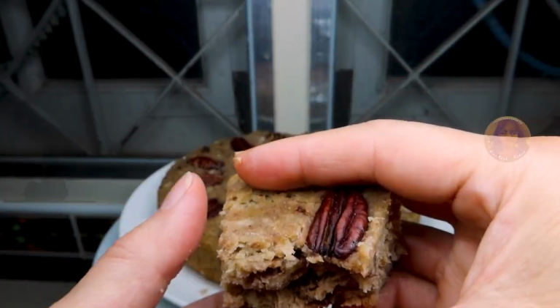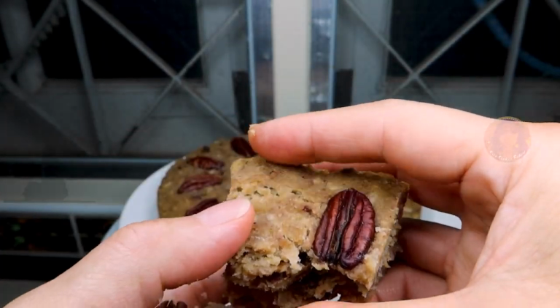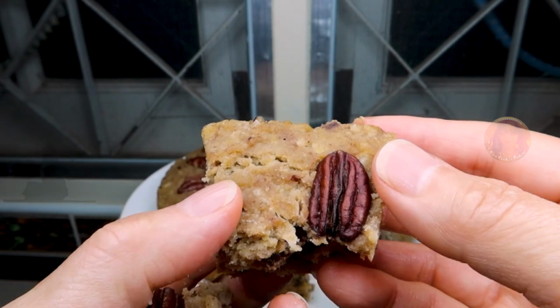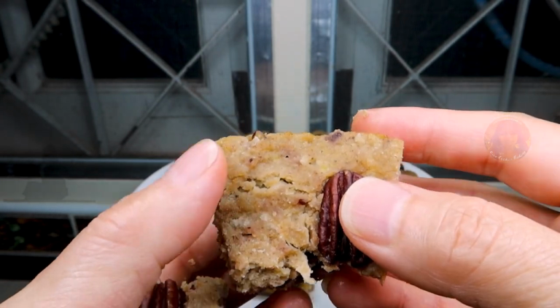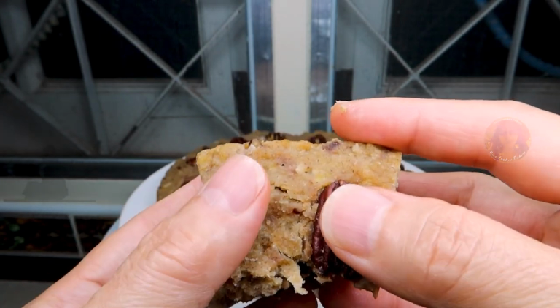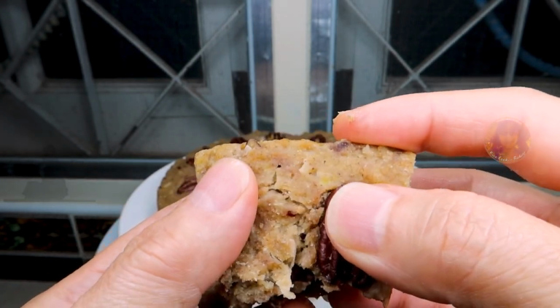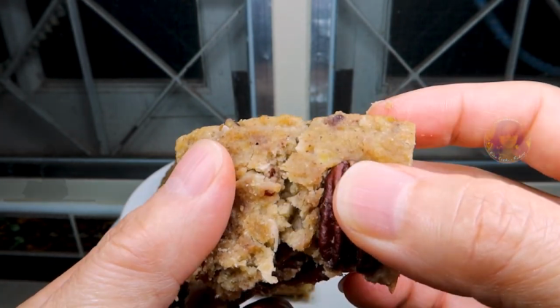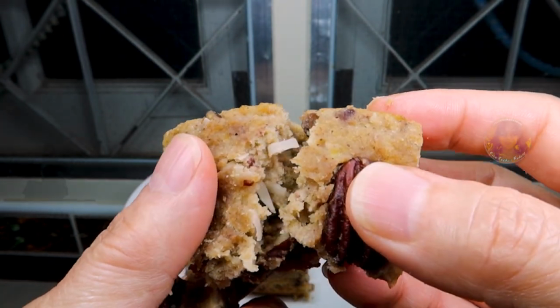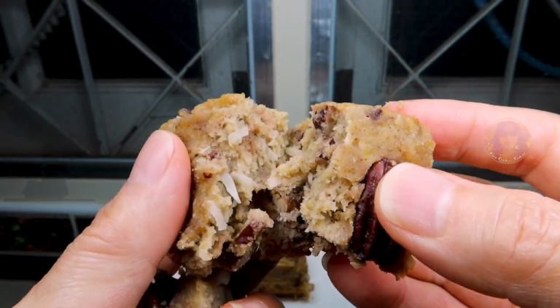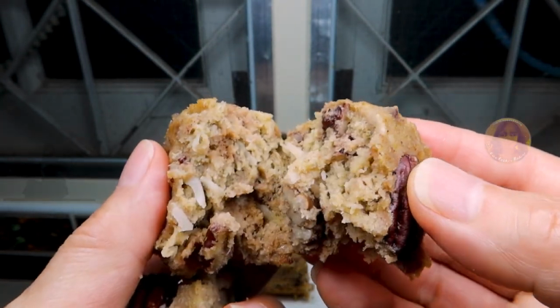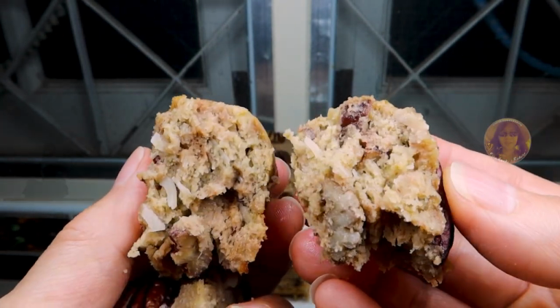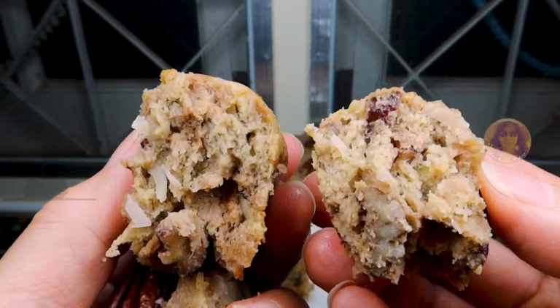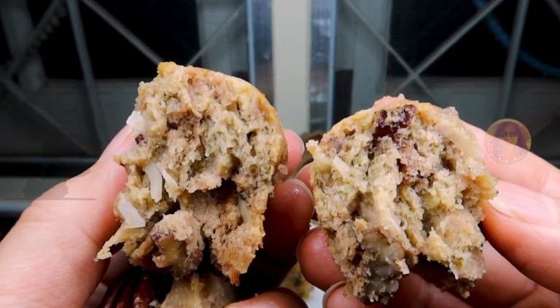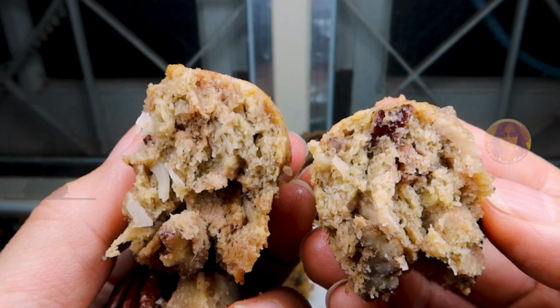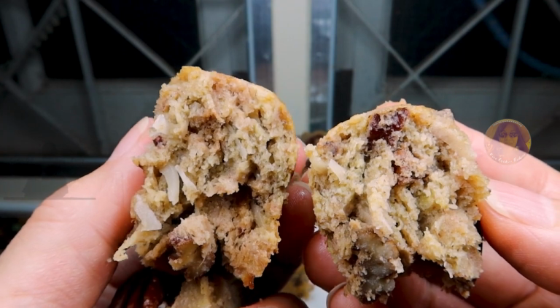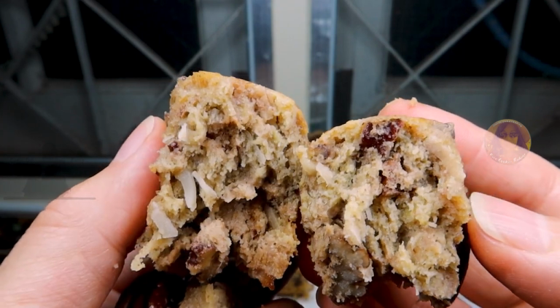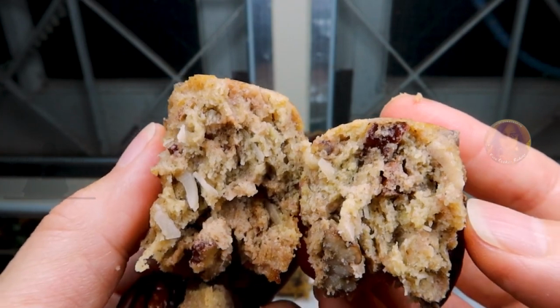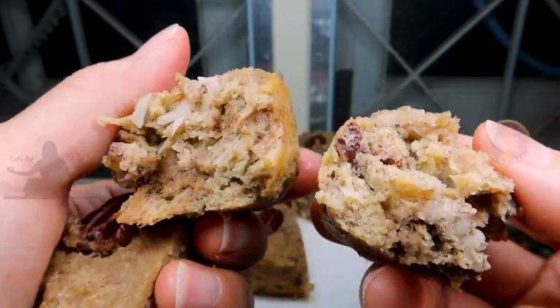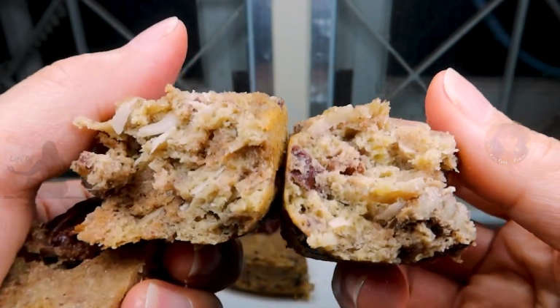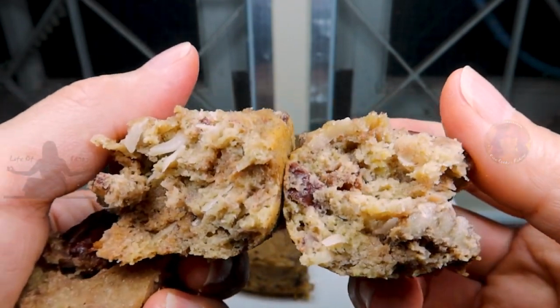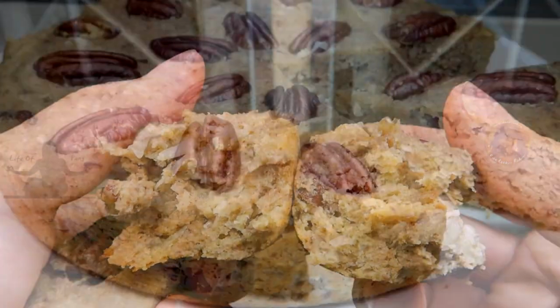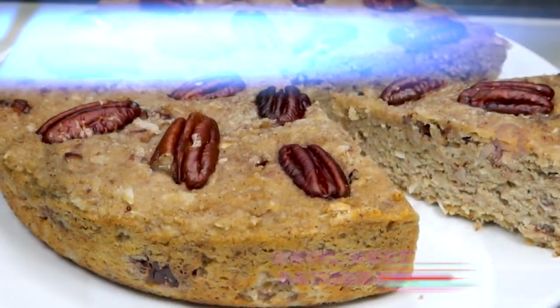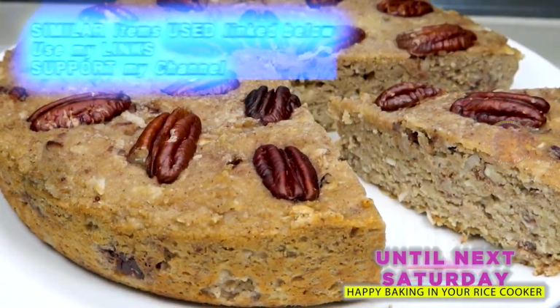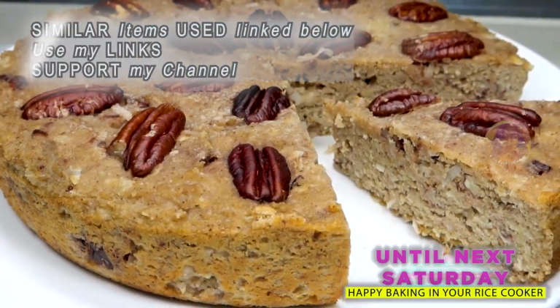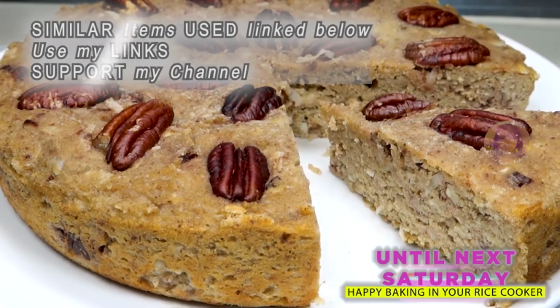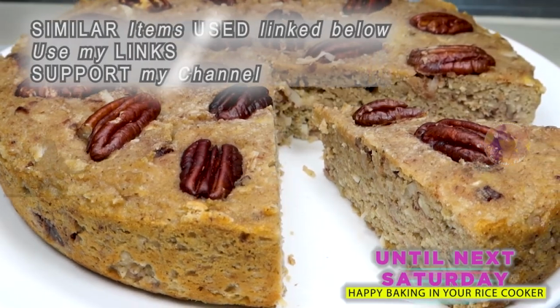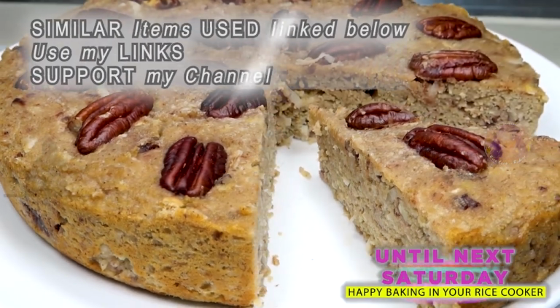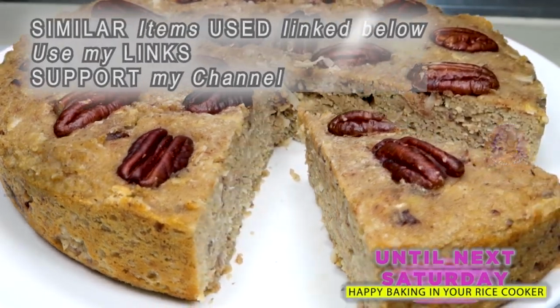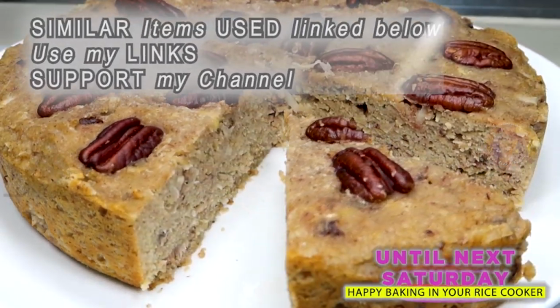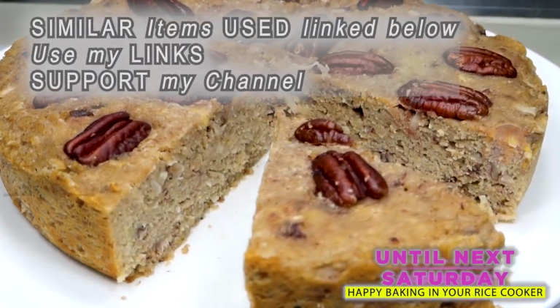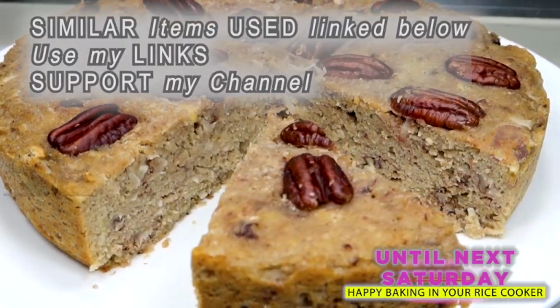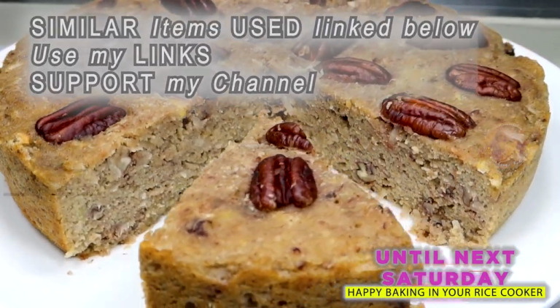Oh, look at this delicious banana bread — gluten-free and coconutty! So until next week, happy baking in your rice cooker and have a great week.